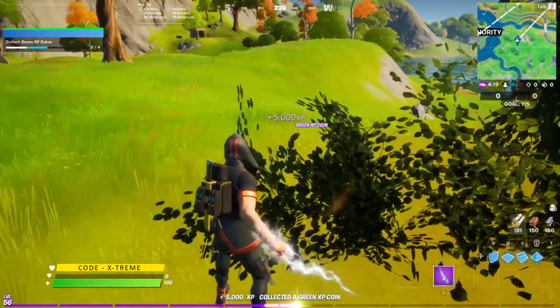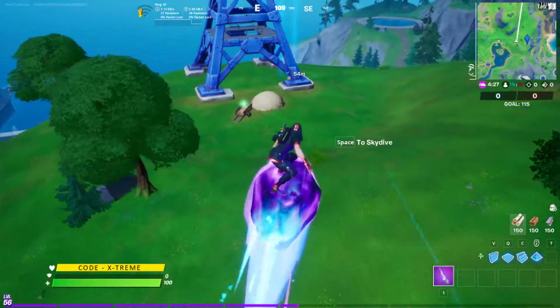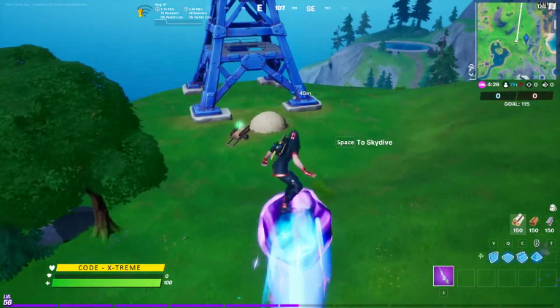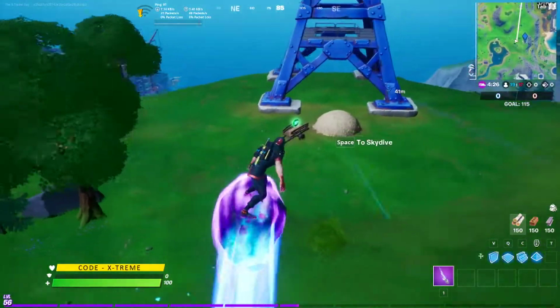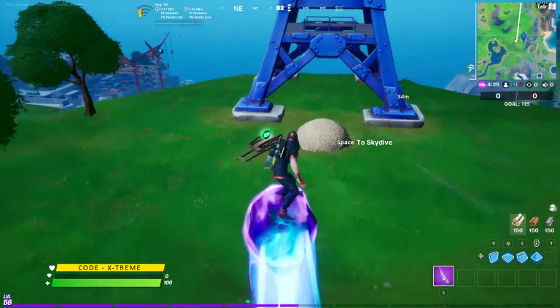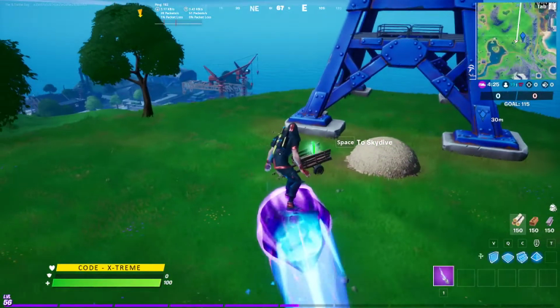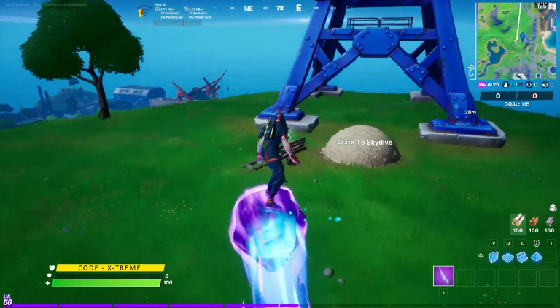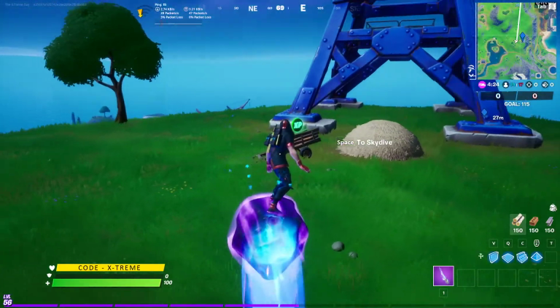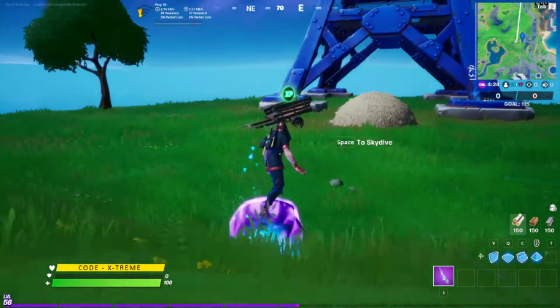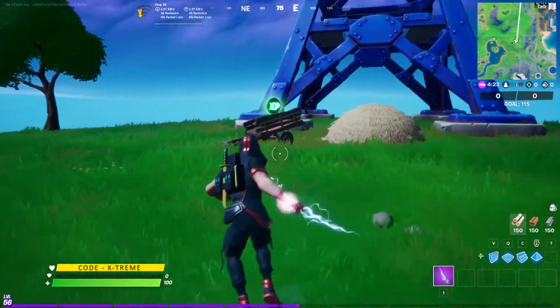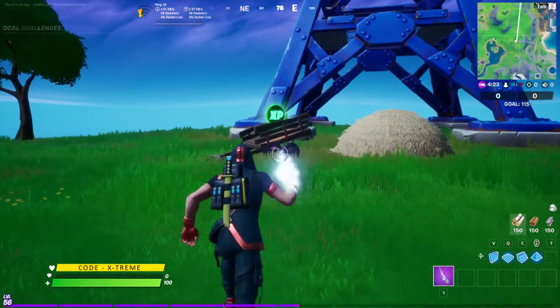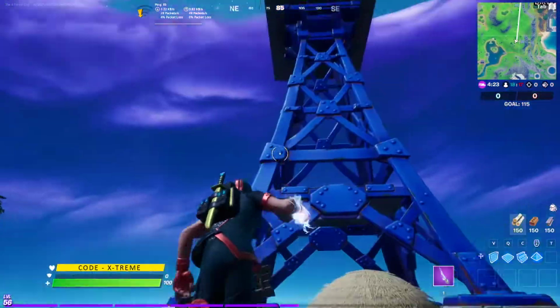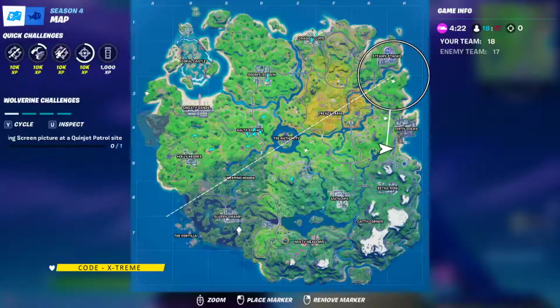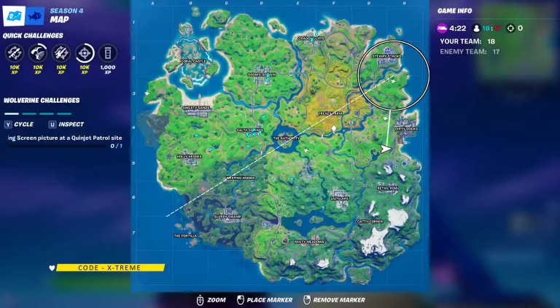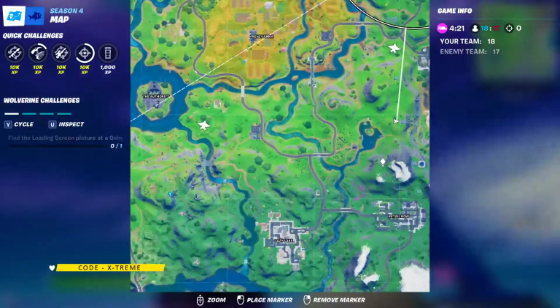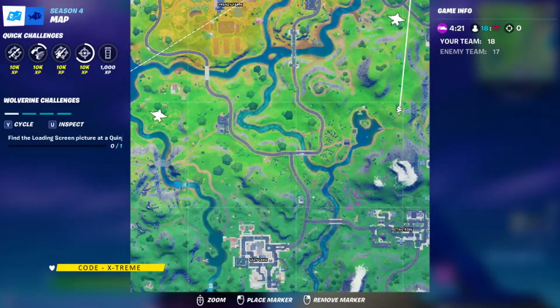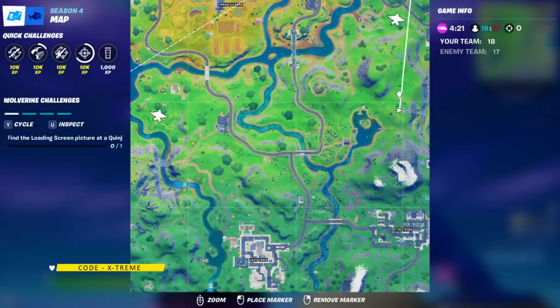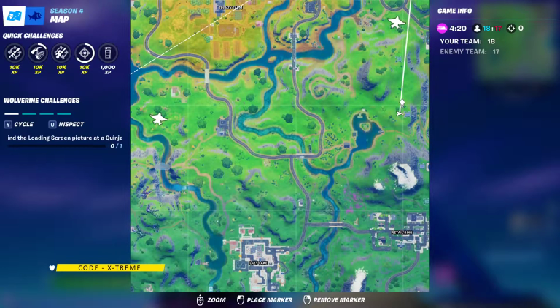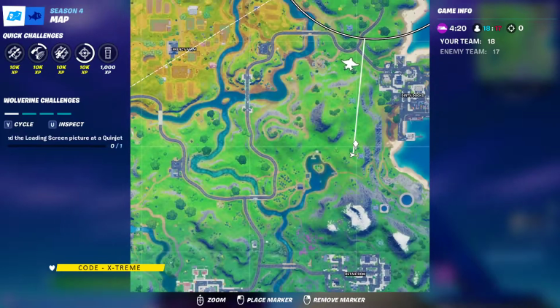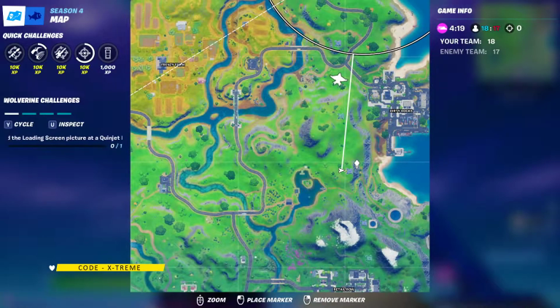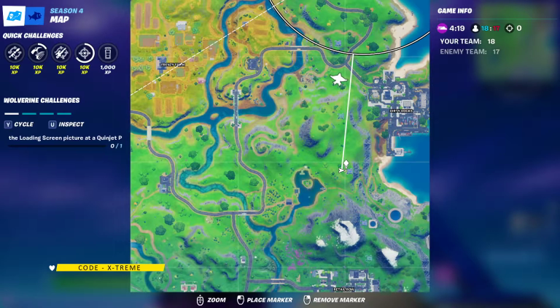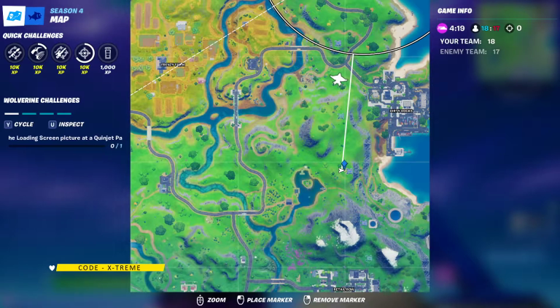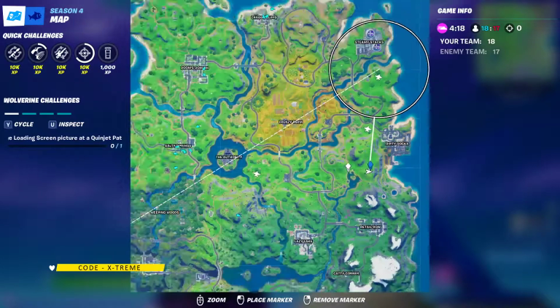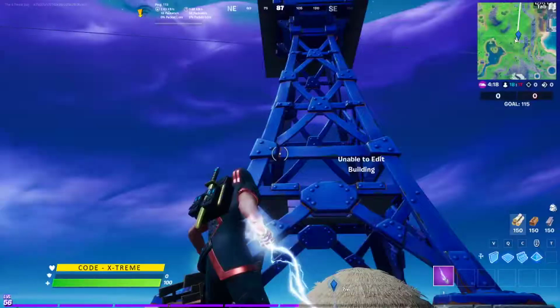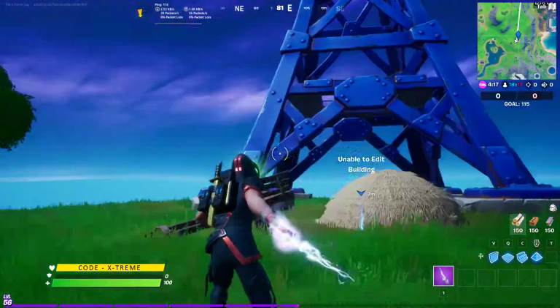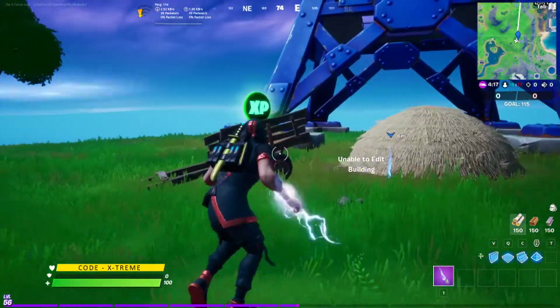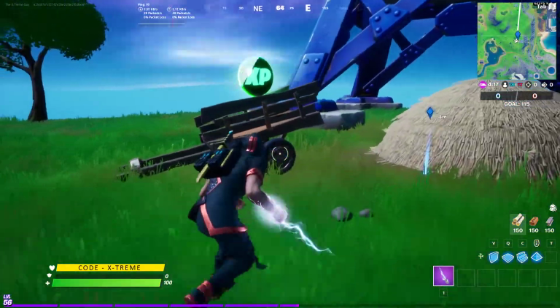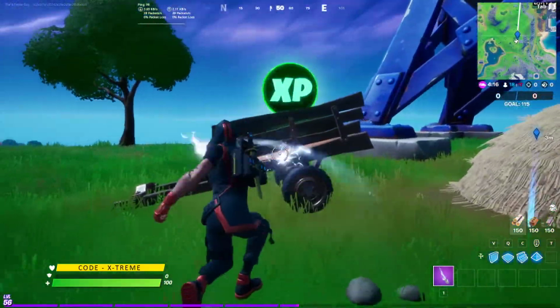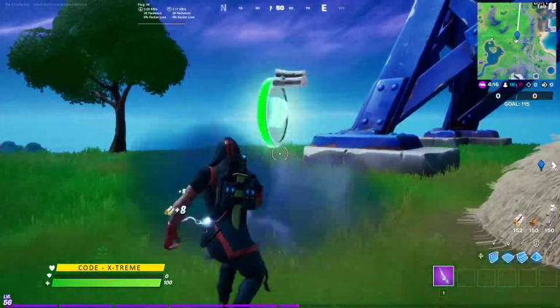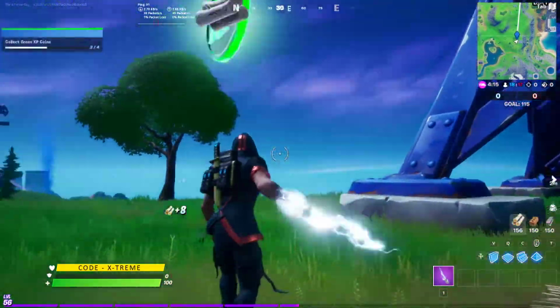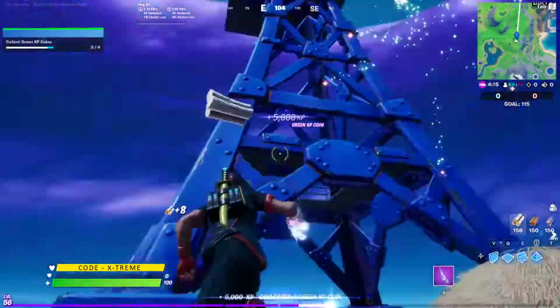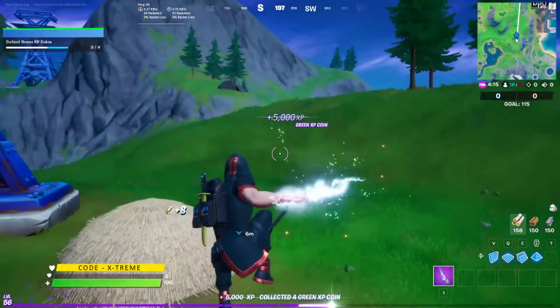Our last green coin in week 2 is found over here. This is the exact location on the map. Just go ahead and detonate it, break this thing, and collect your XP coin.